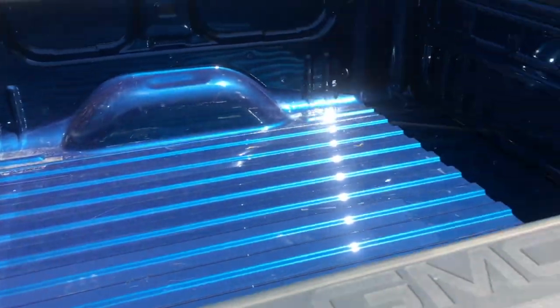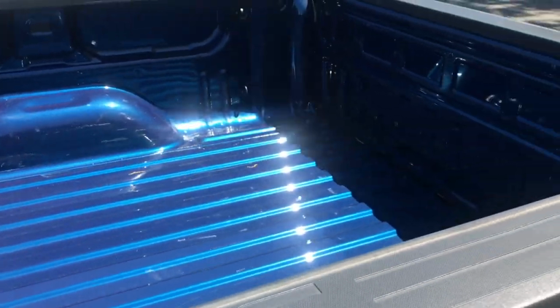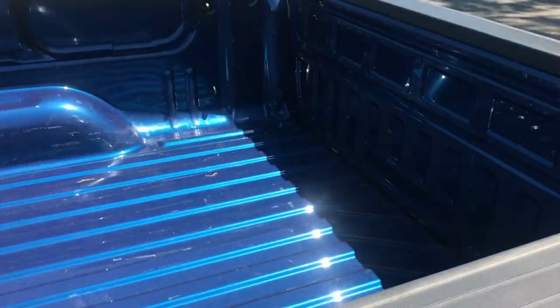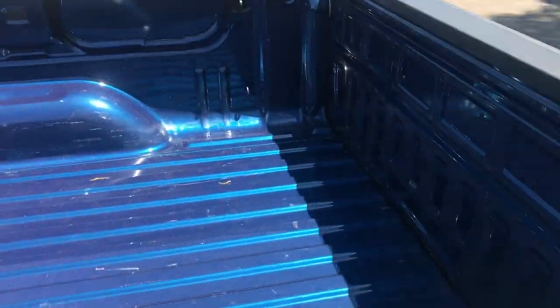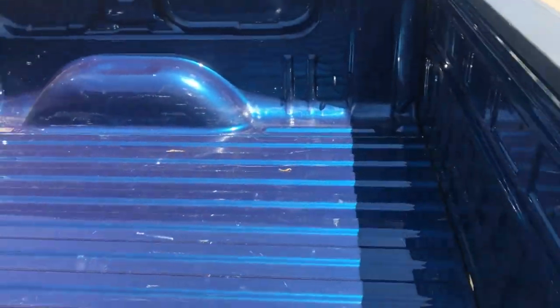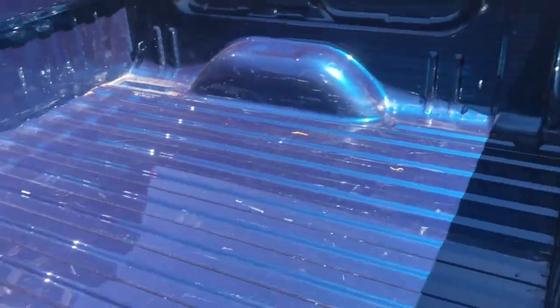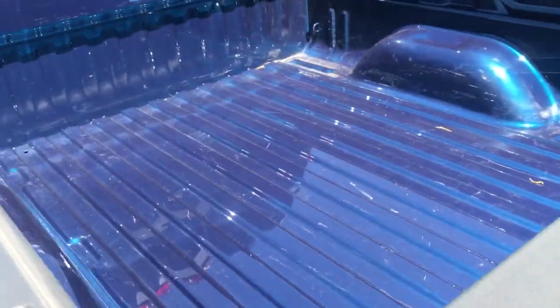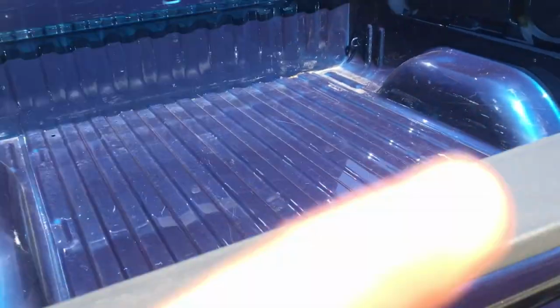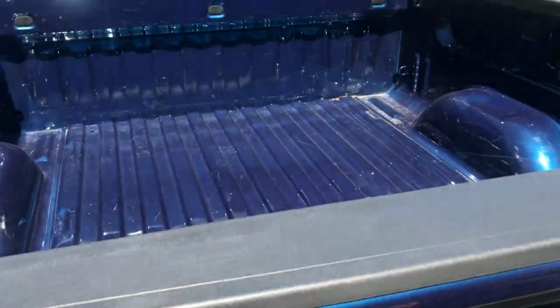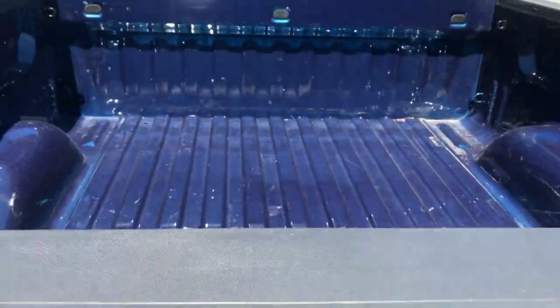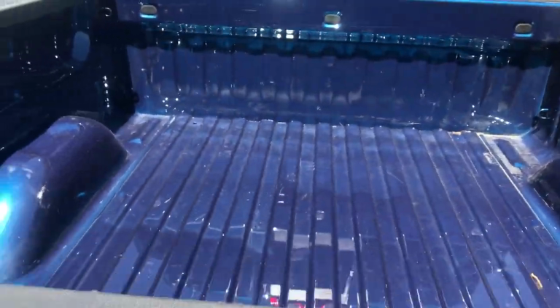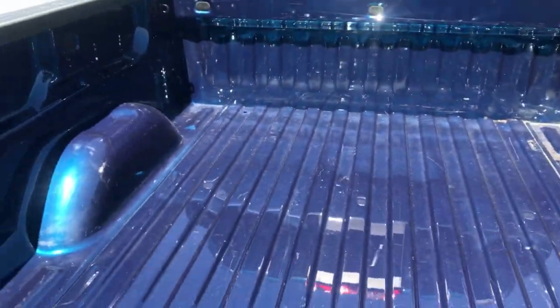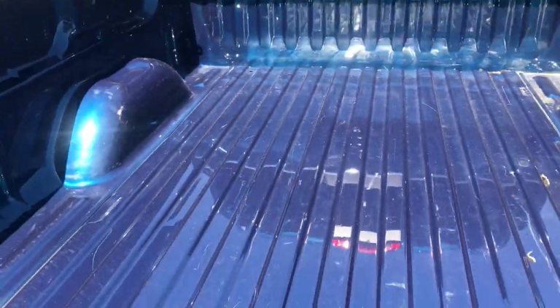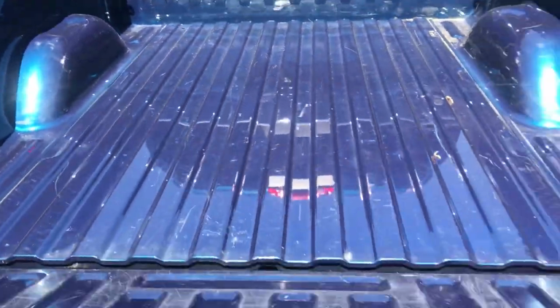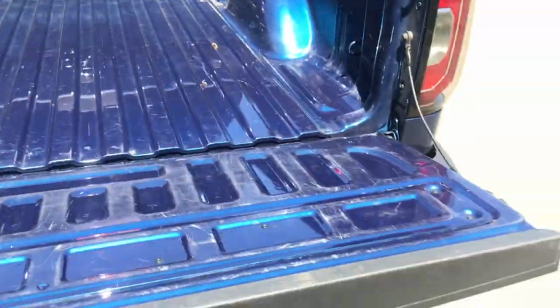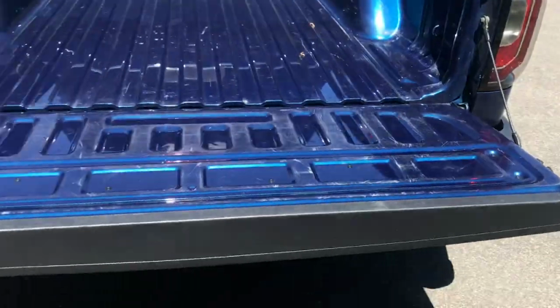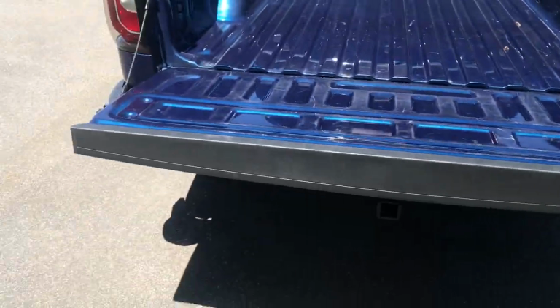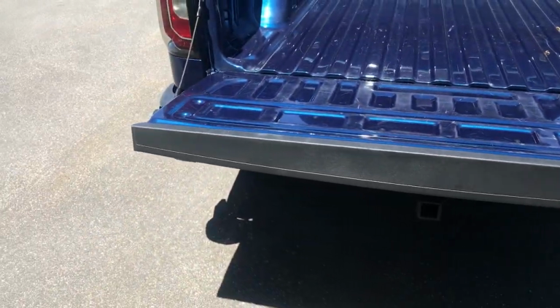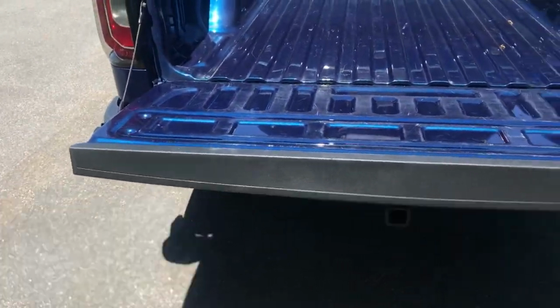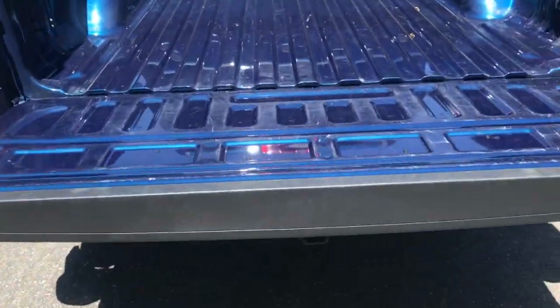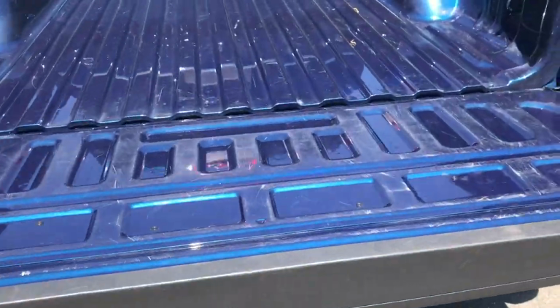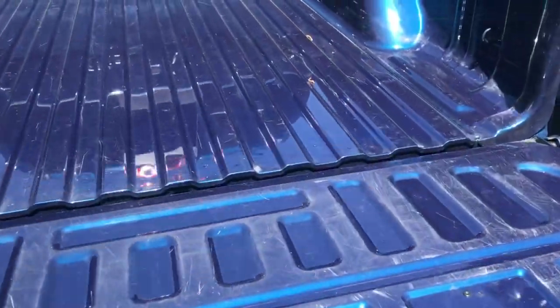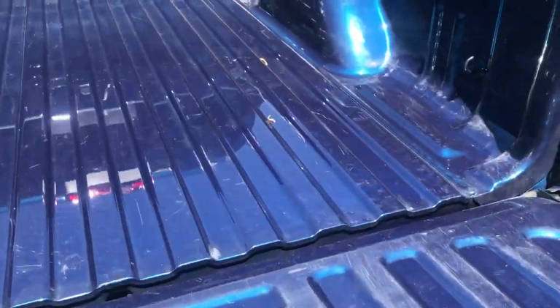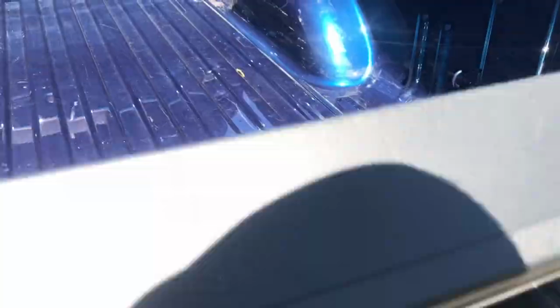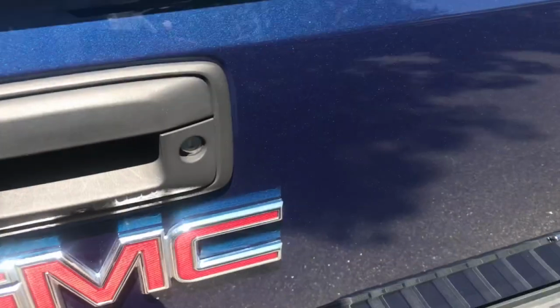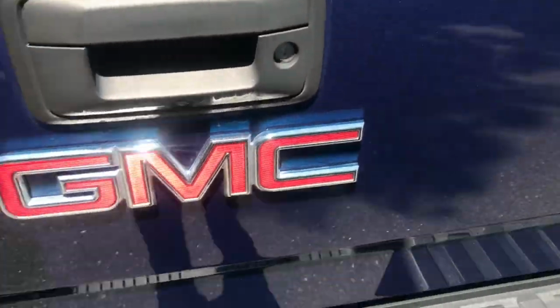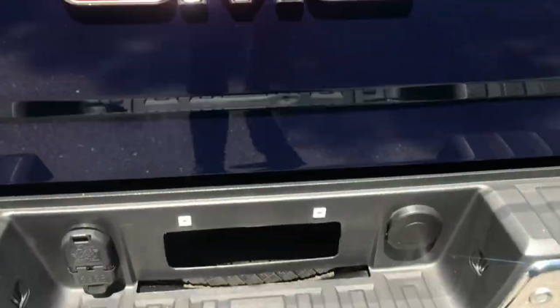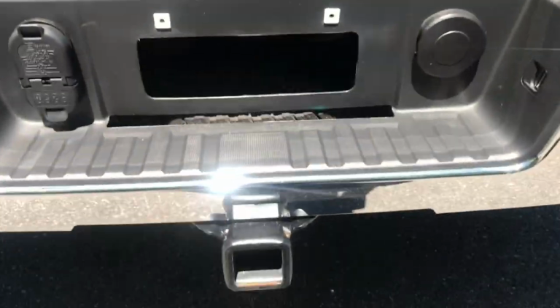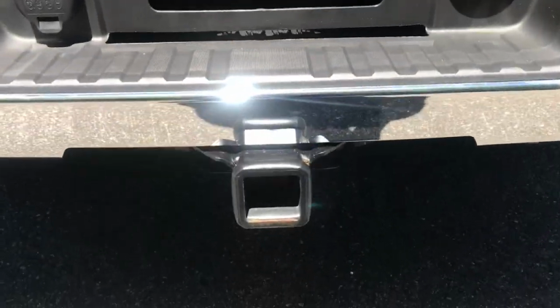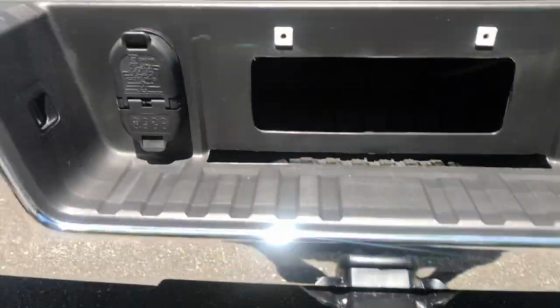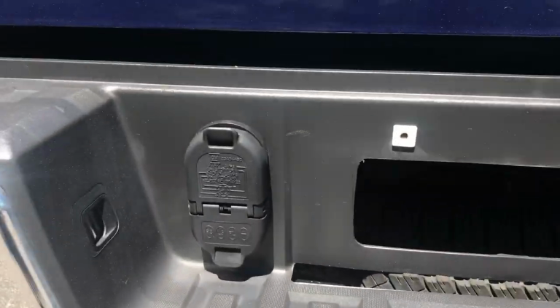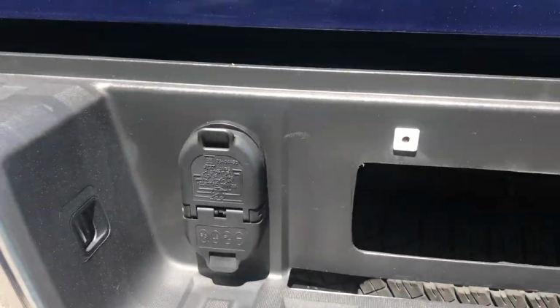Shot of the bed here — bed looks in good shape, no major dings, dents, or scratches. Got your easy-open tailgate there, doesn't slam down. And you've got your tow hitch with your wiring.